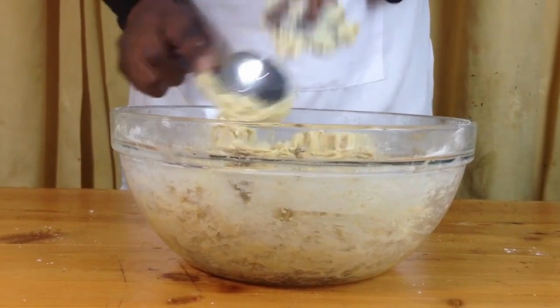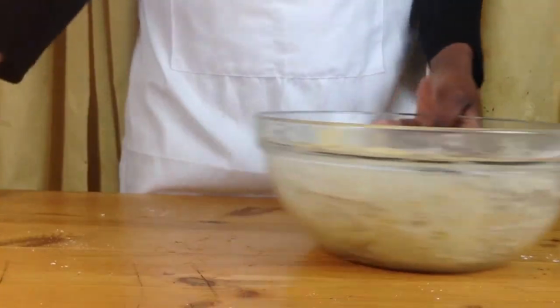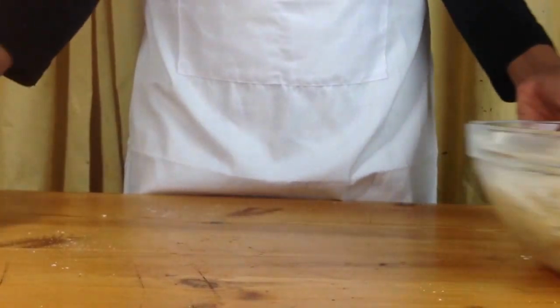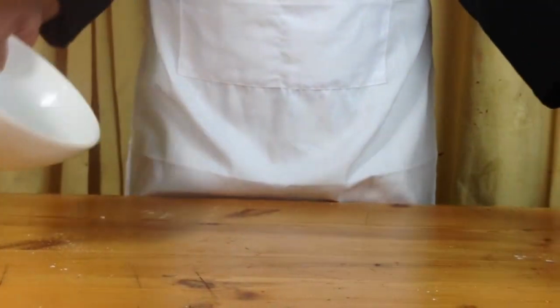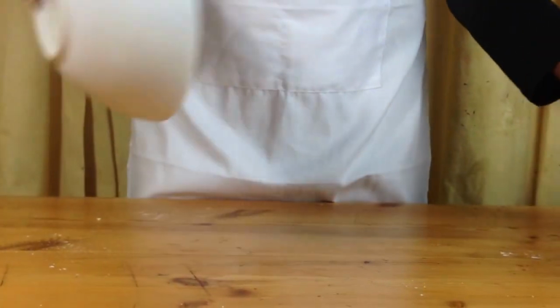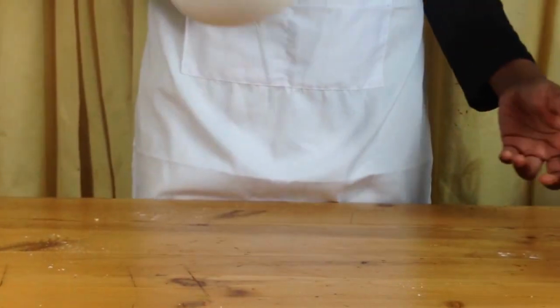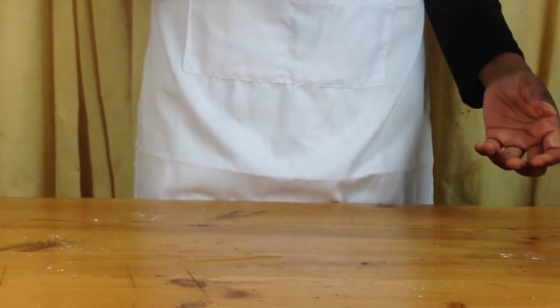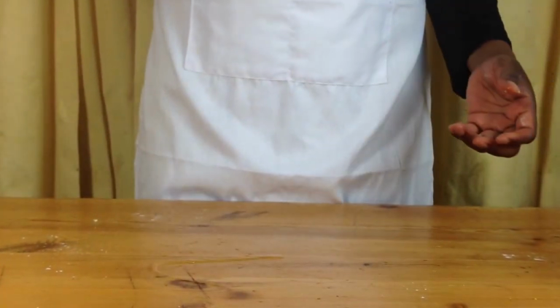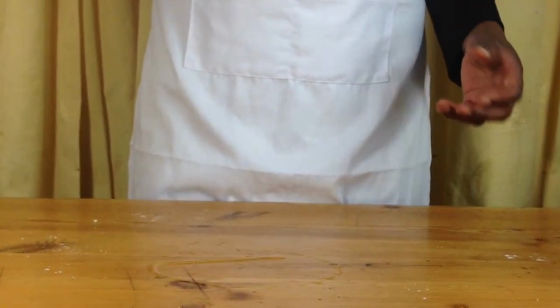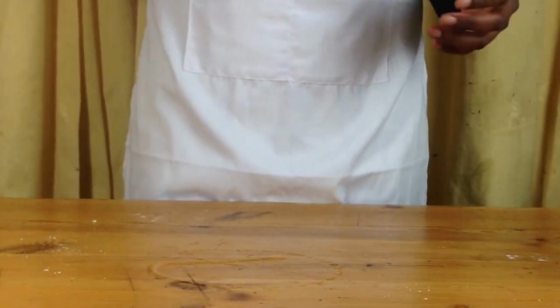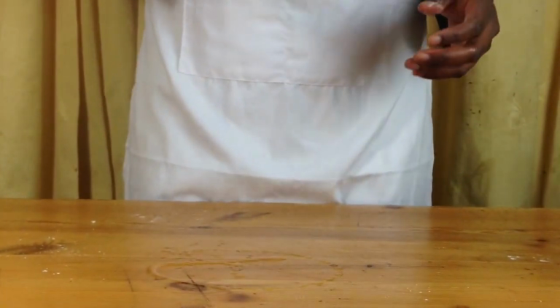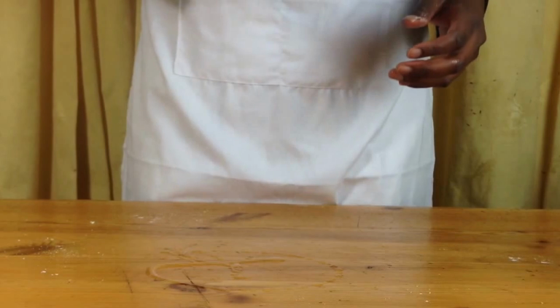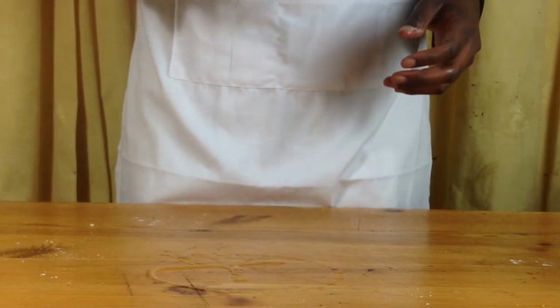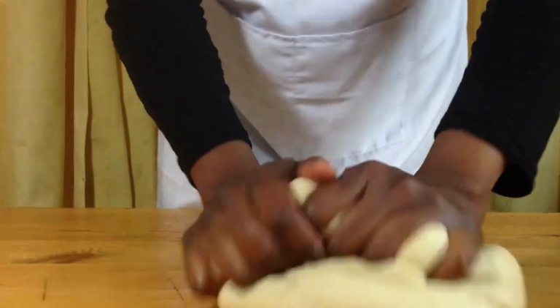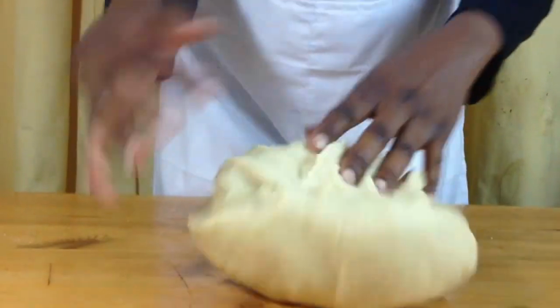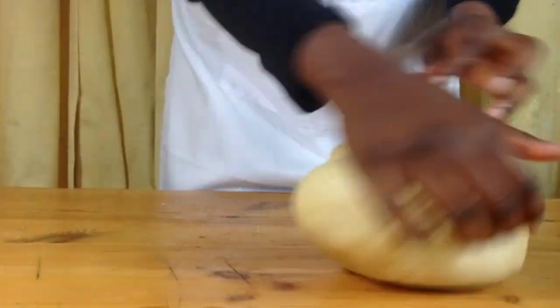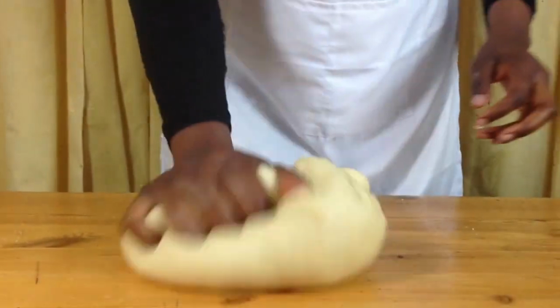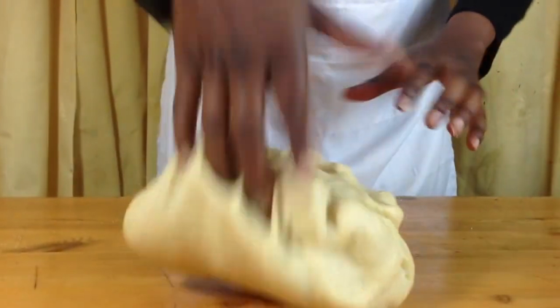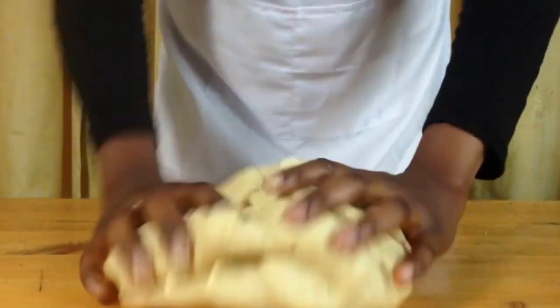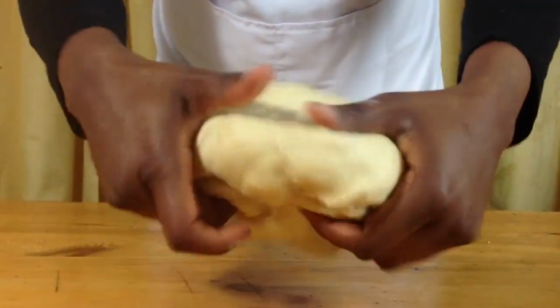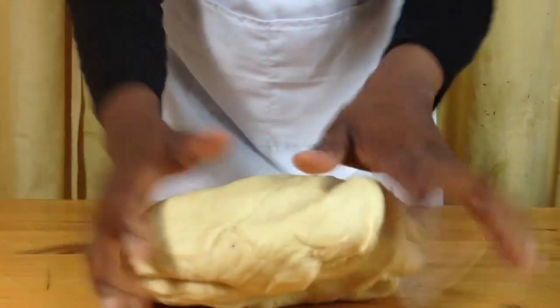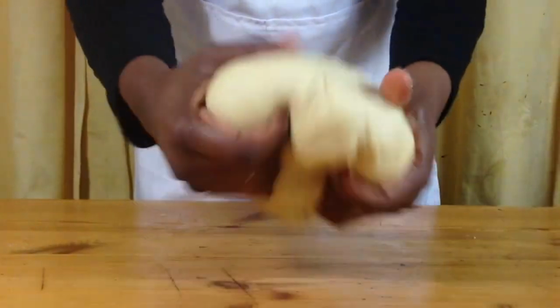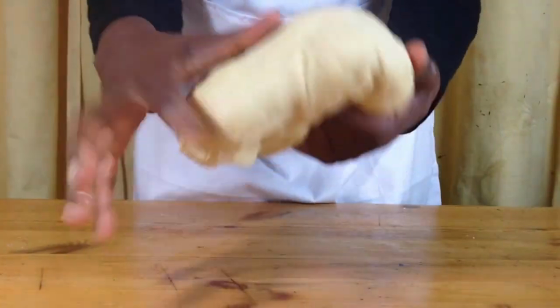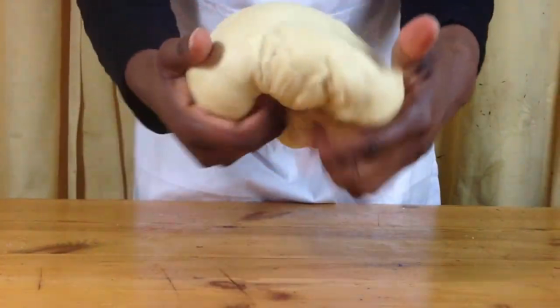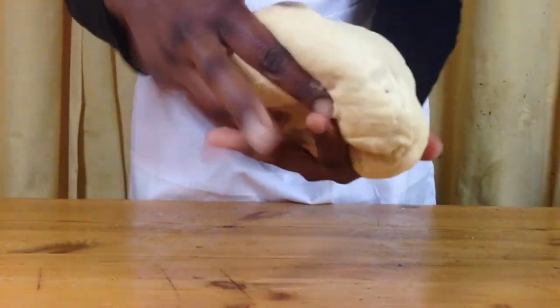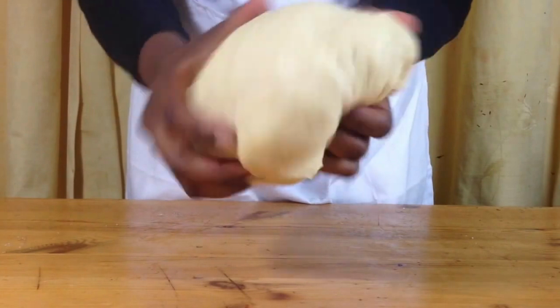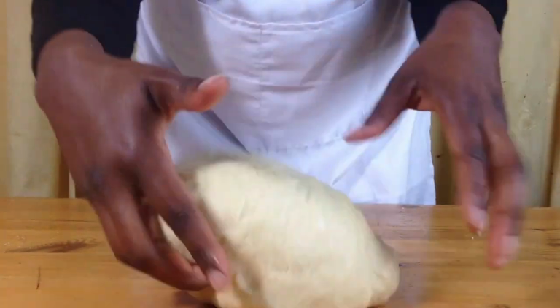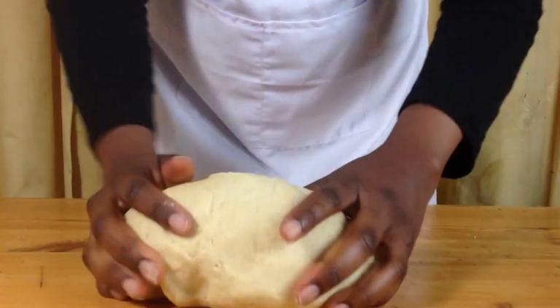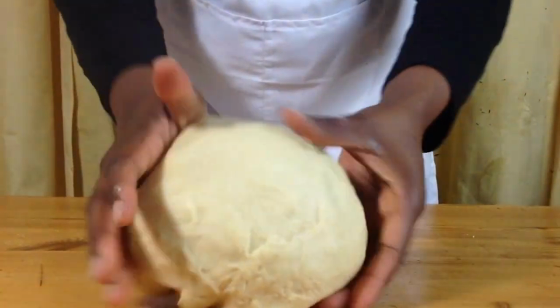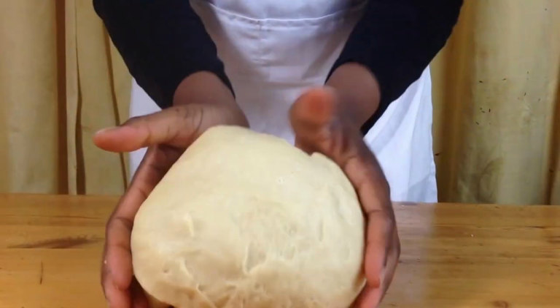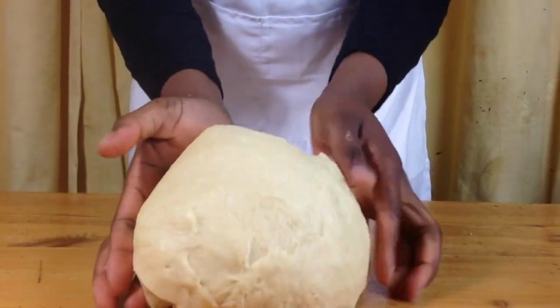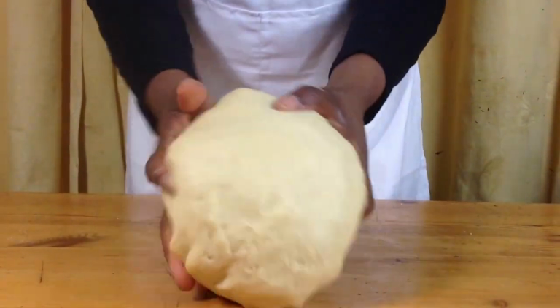When it's reached this consistency, put some vegetable oil onto your work surface. Put your dough onto the work surface and then start kneading. Keep on kneading until your dough is nice and smooth.